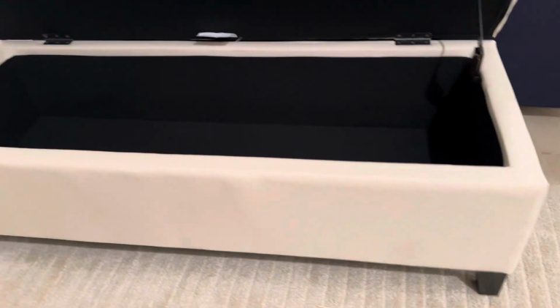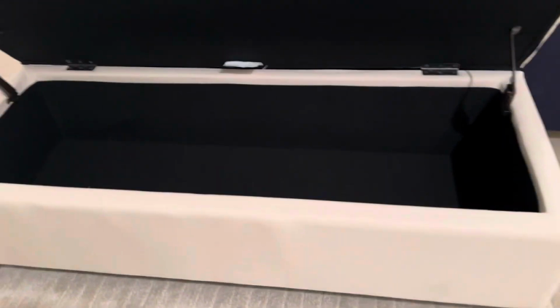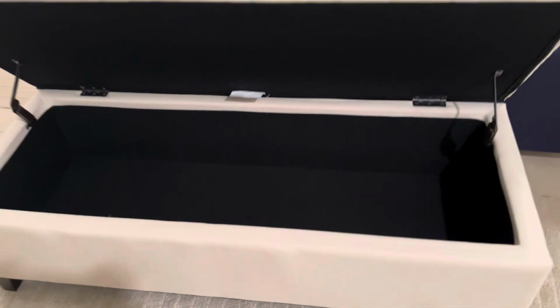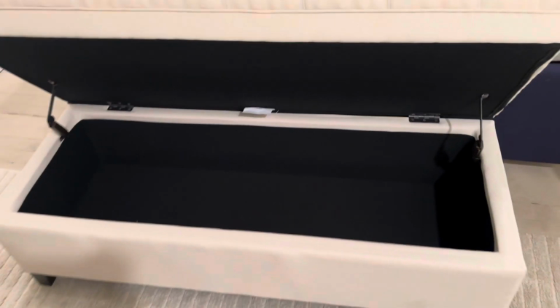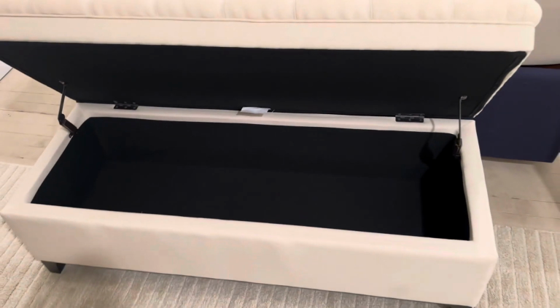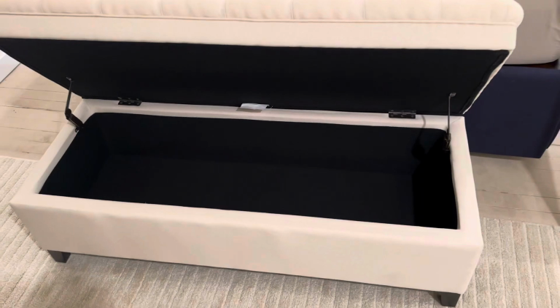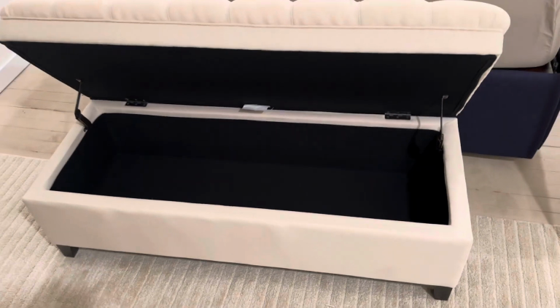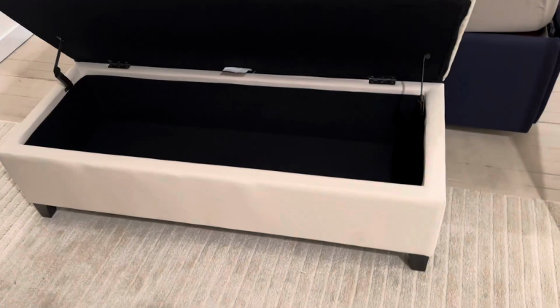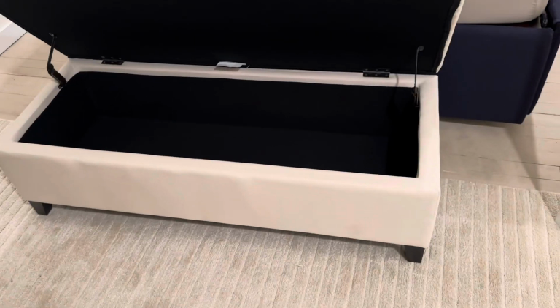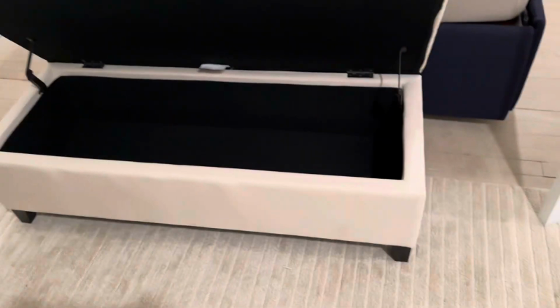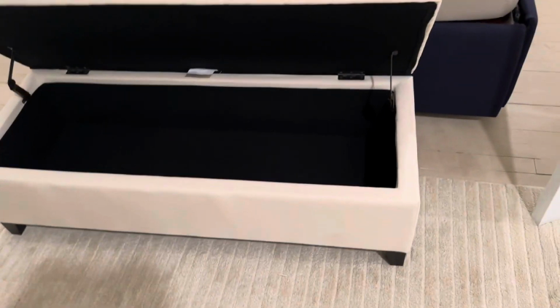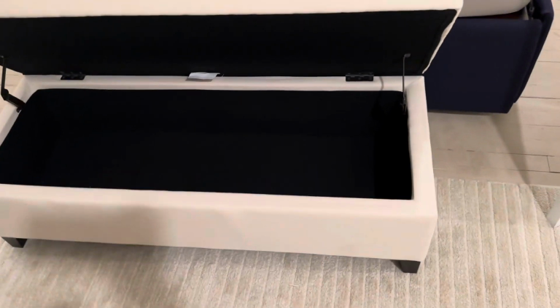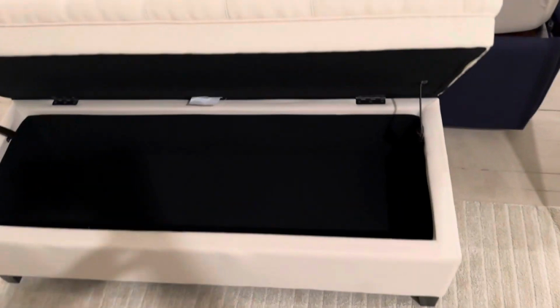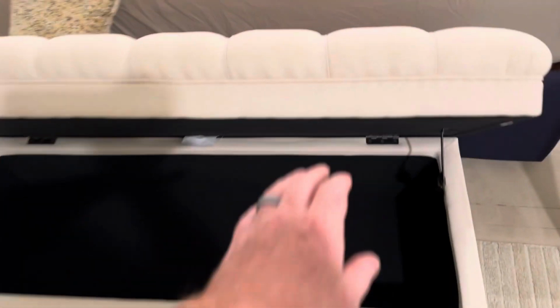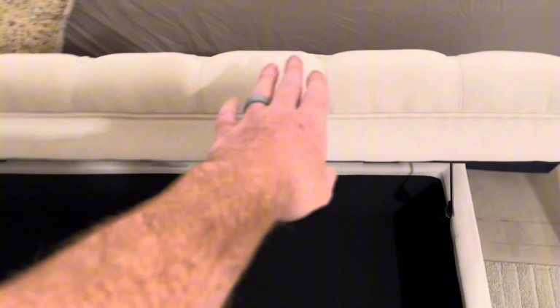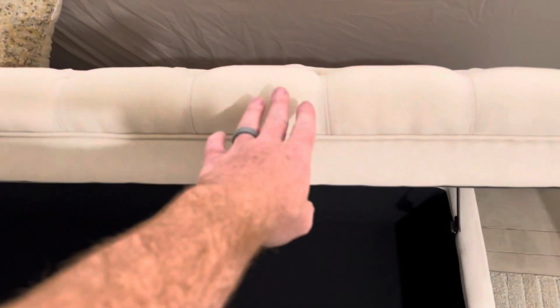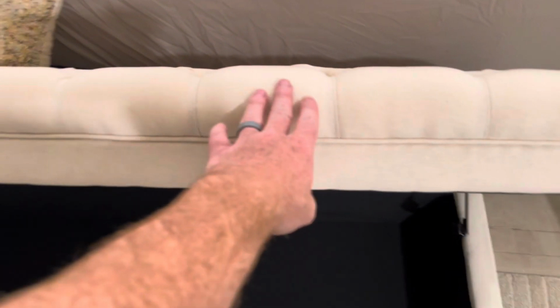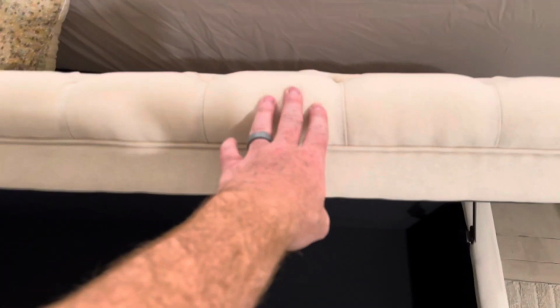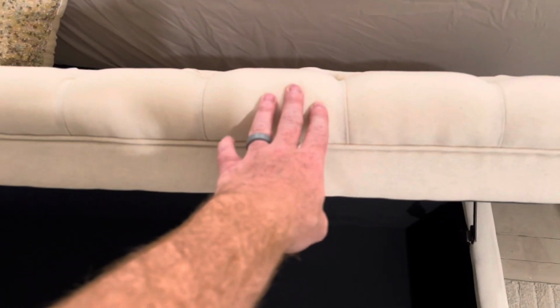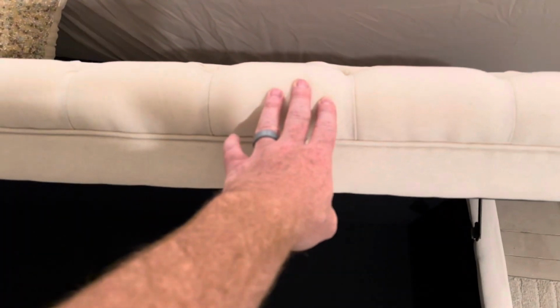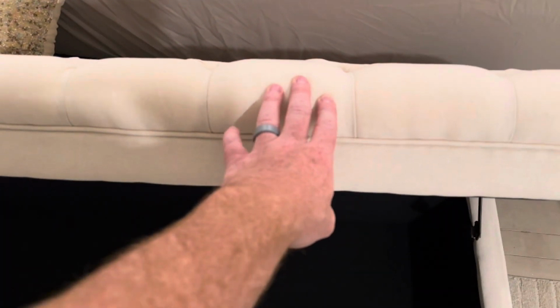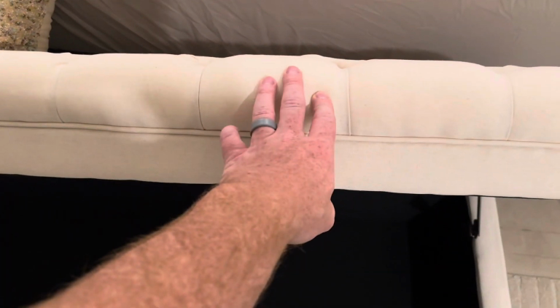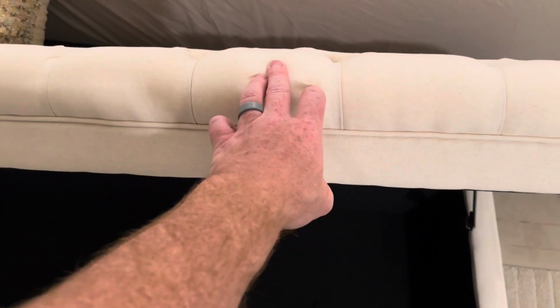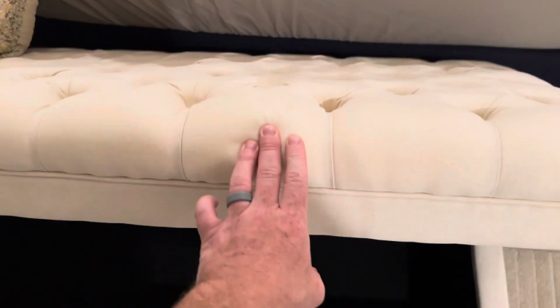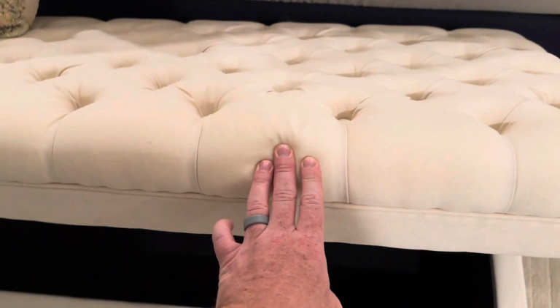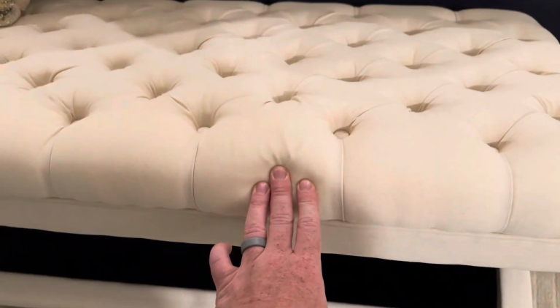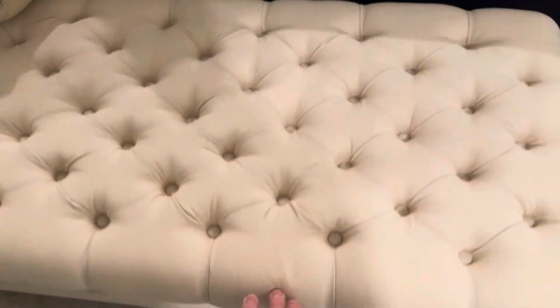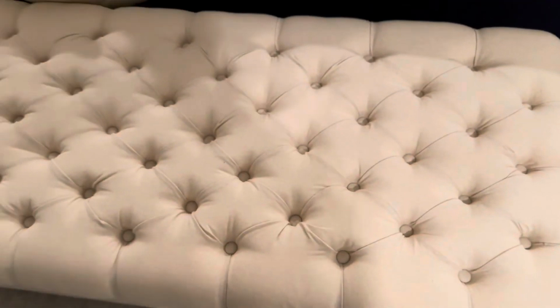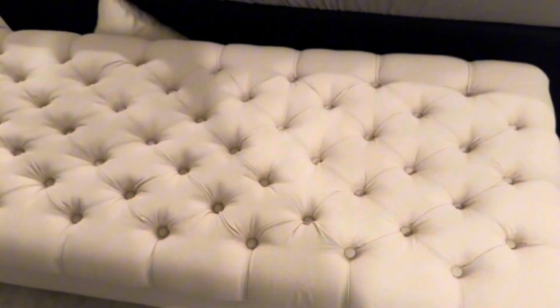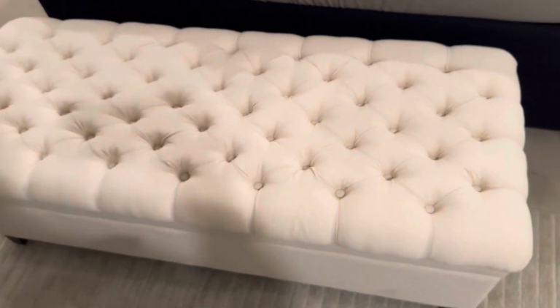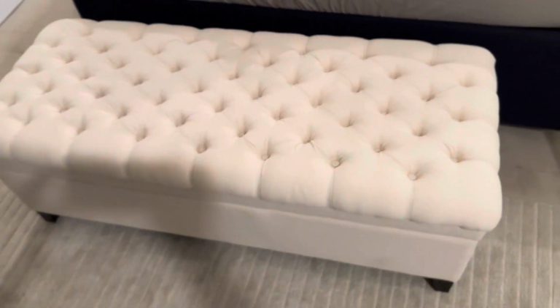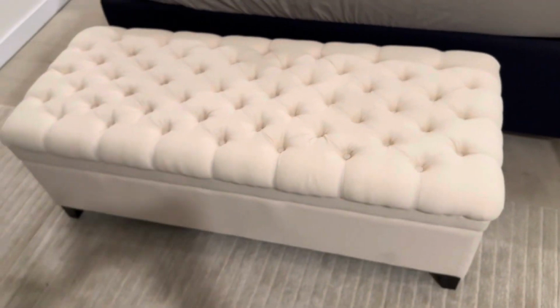Once it's open you have a ton of storage space inside — we can fit a ton of clothes in there. Really nice, high quality ottoman. Once again, really easy to close too, just one hand — you can shut it.